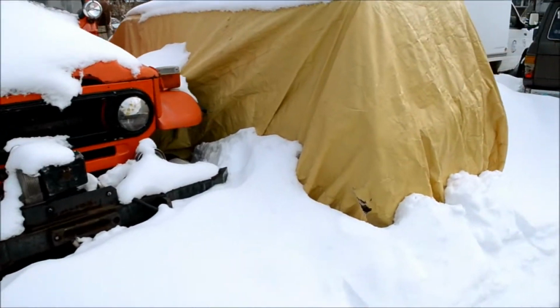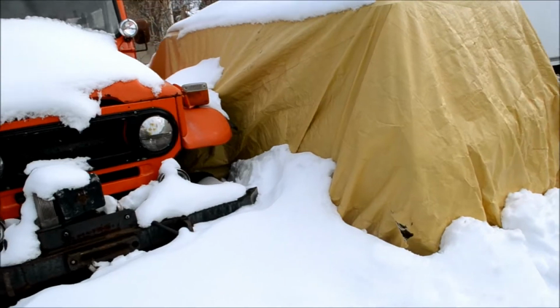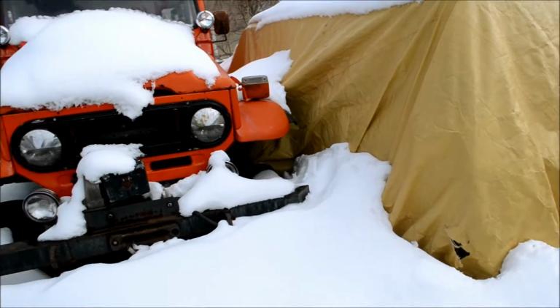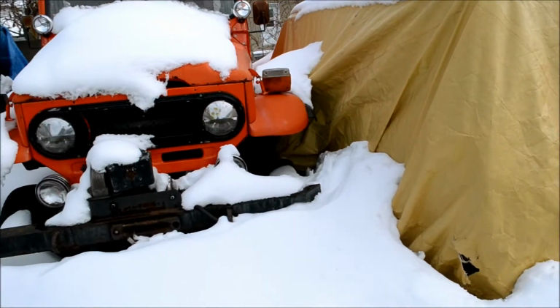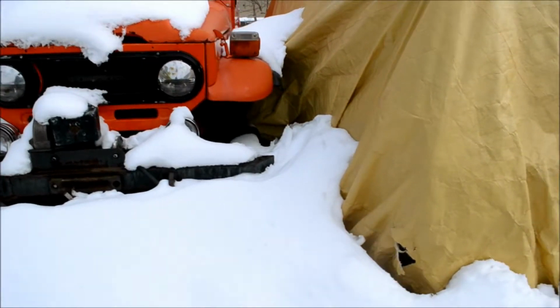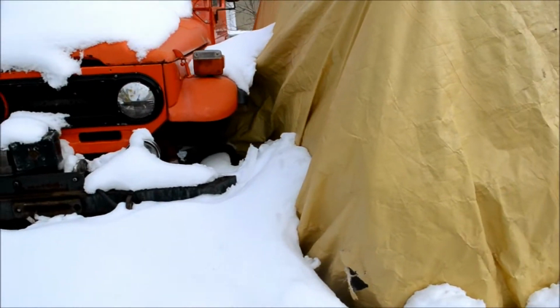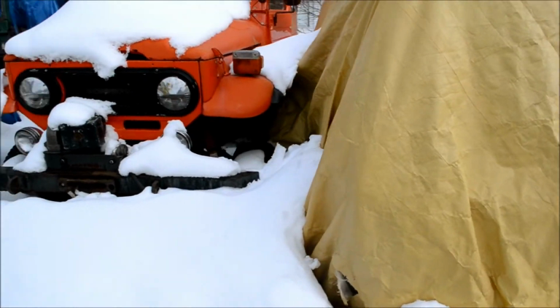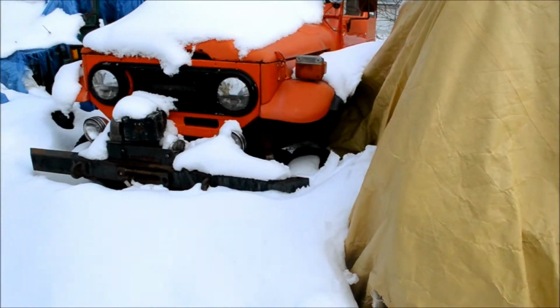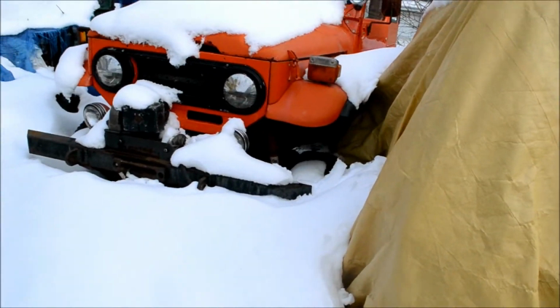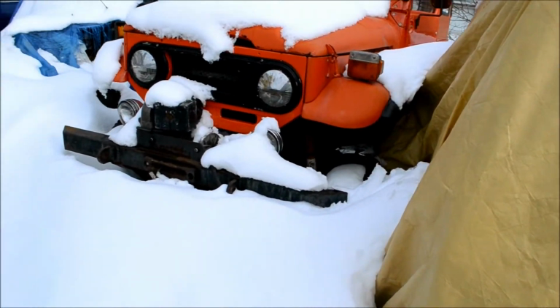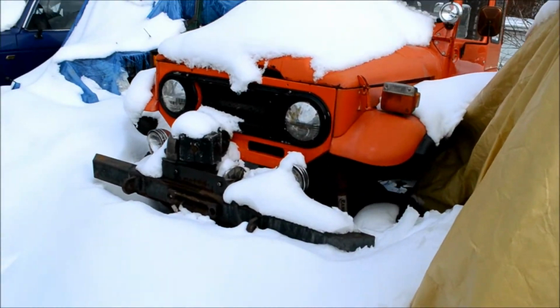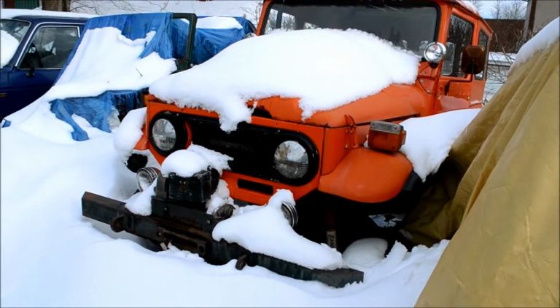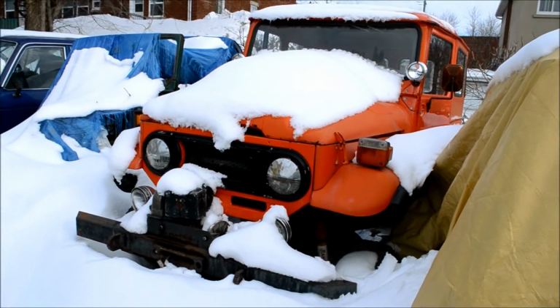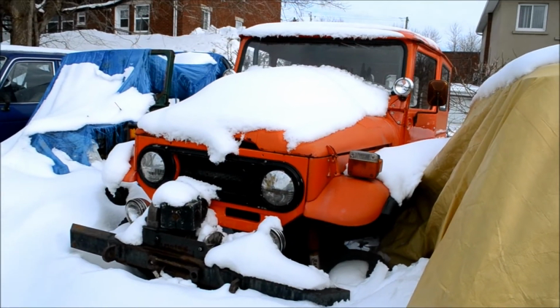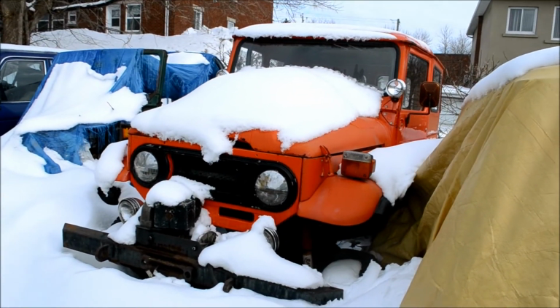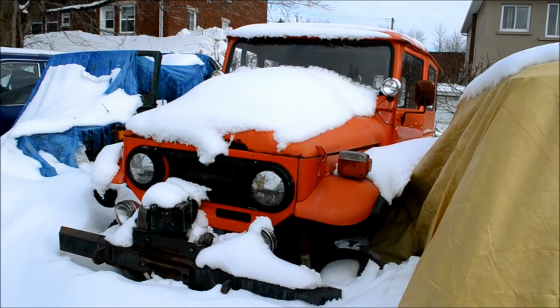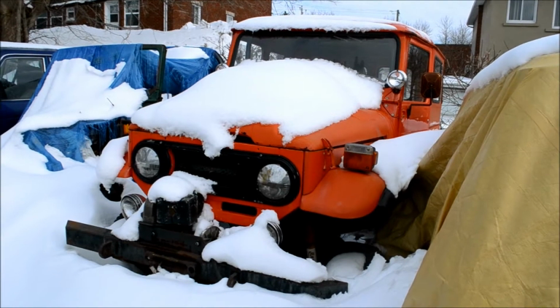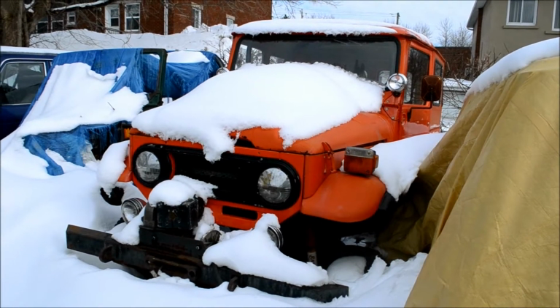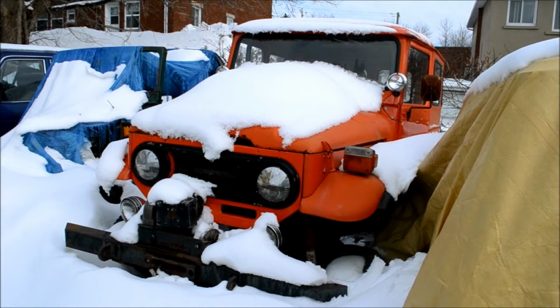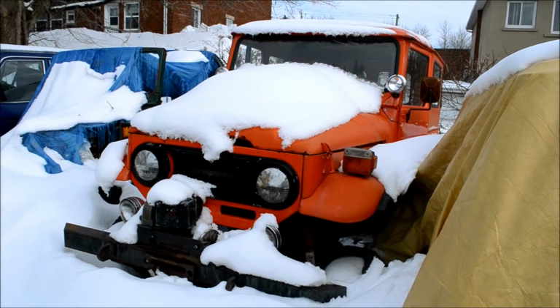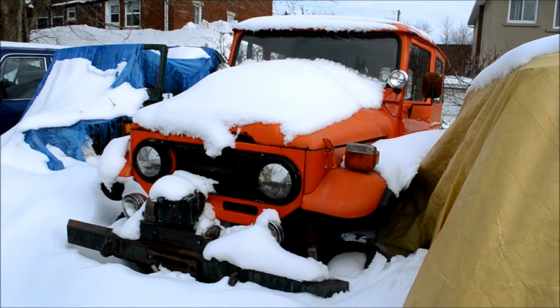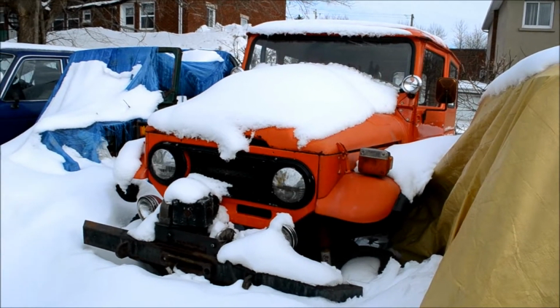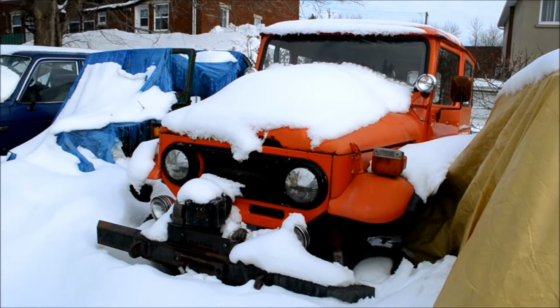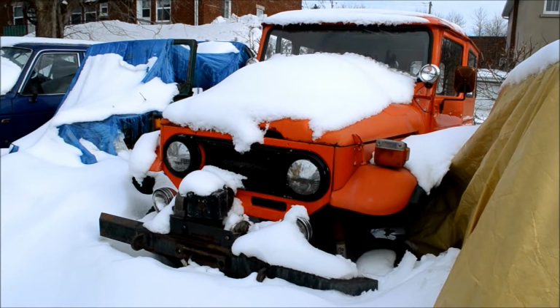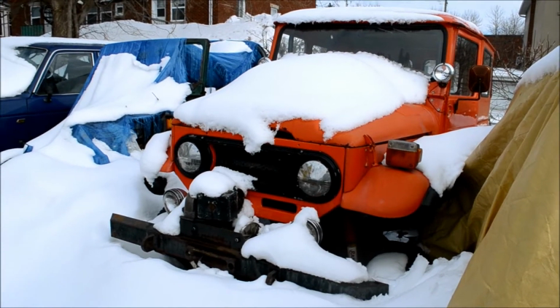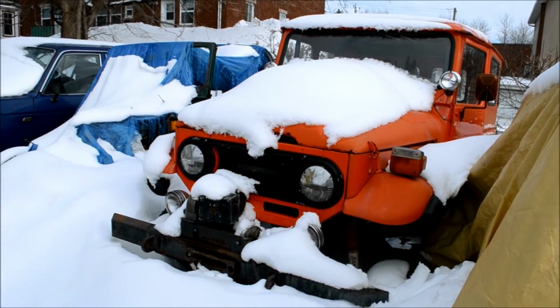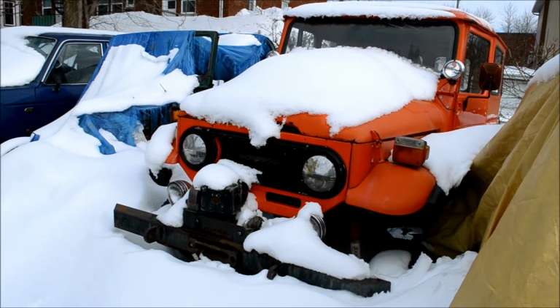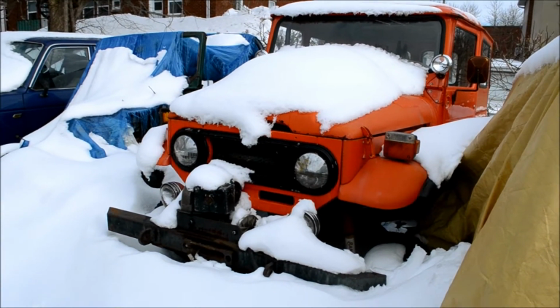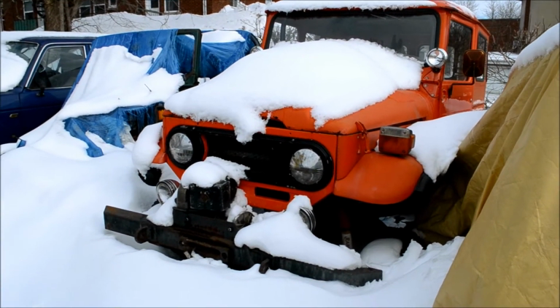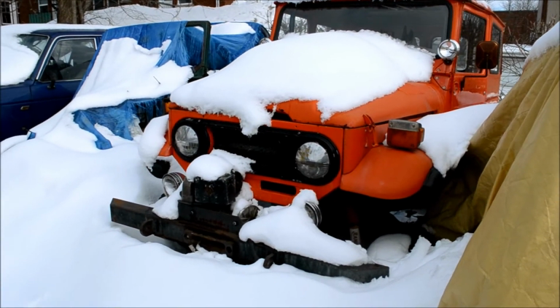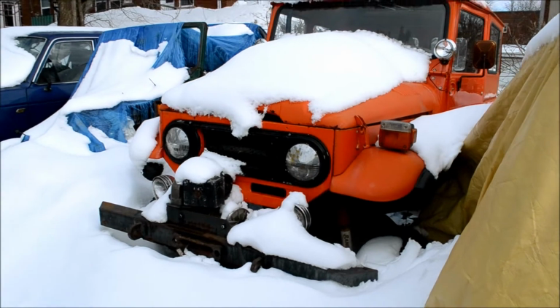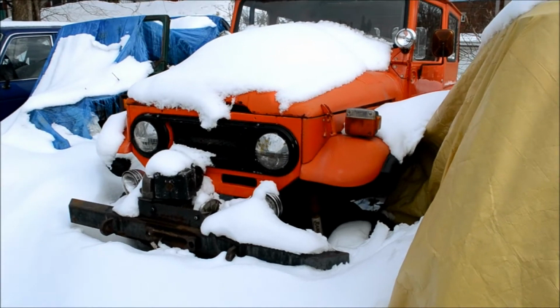He says to me, 'Are you sure you want to film them in the snow?' I said yeah, but there's a lot of viewers from the States — the Southern States — they don't ever see snow, so it just adds to the video, you know what I mean?